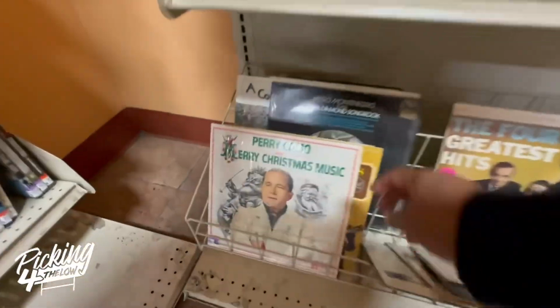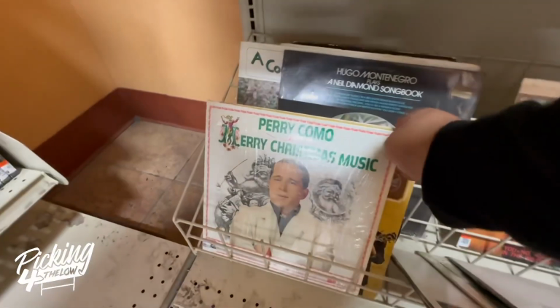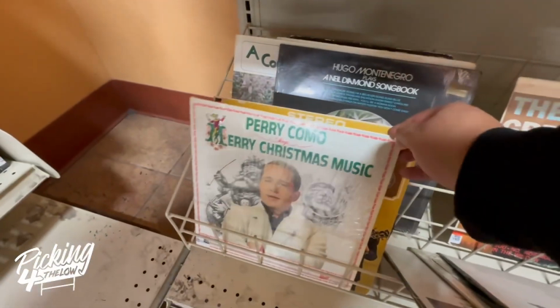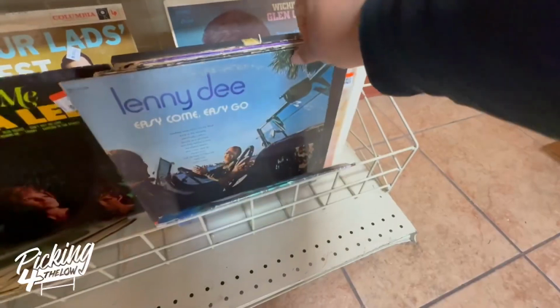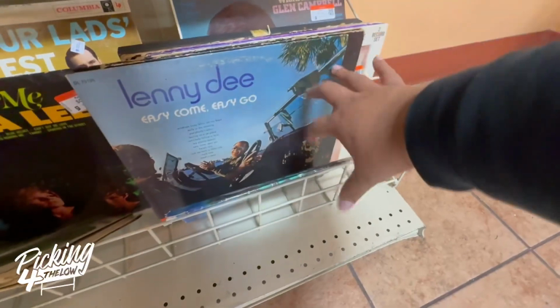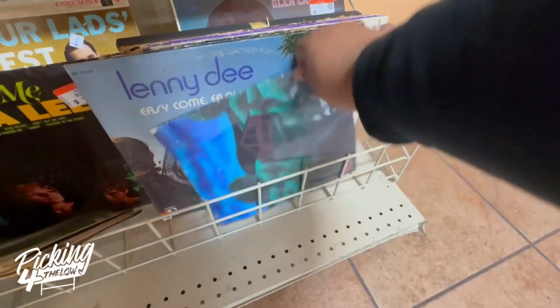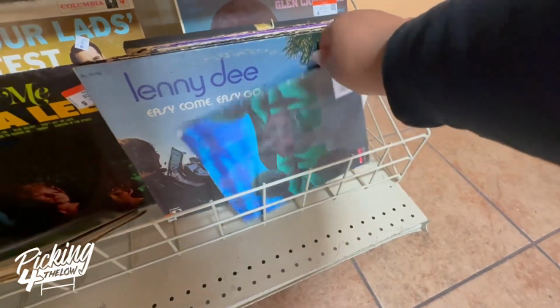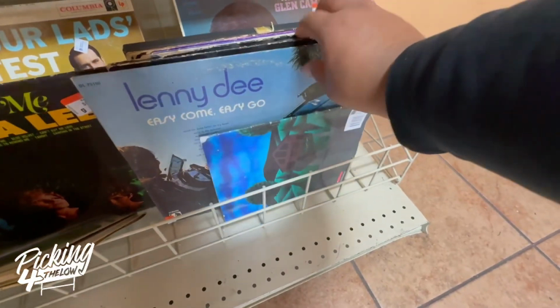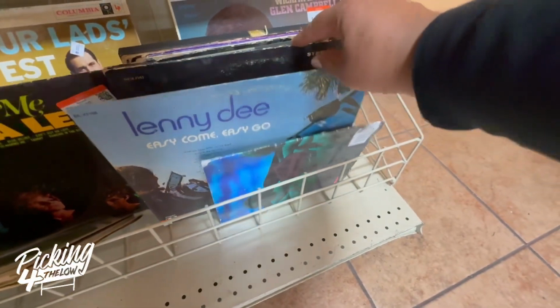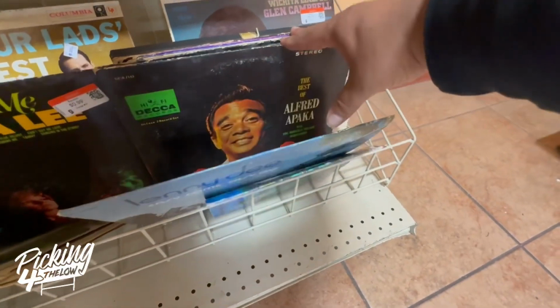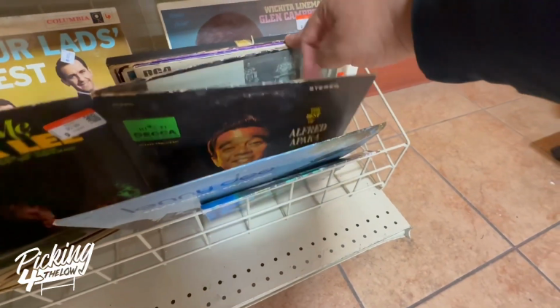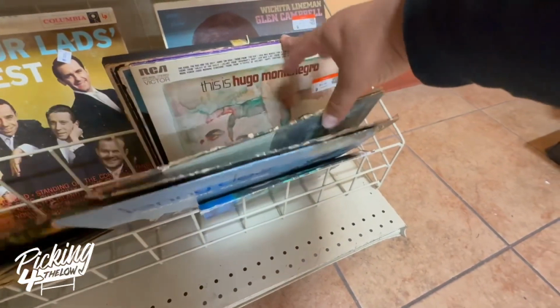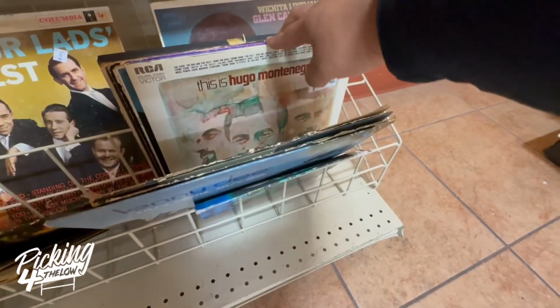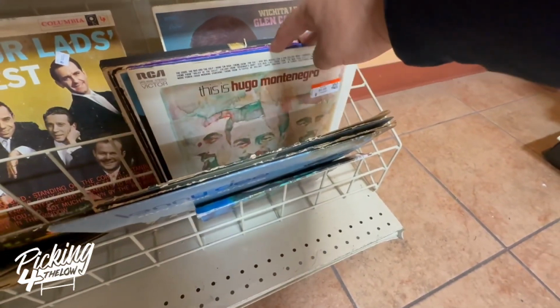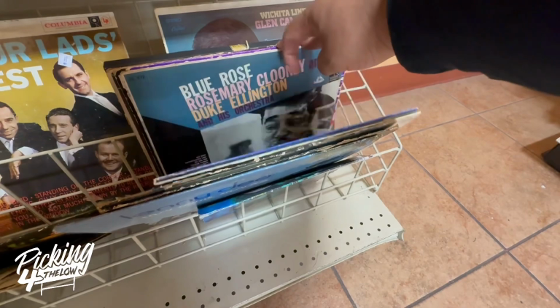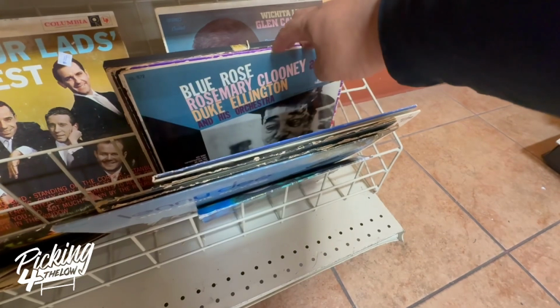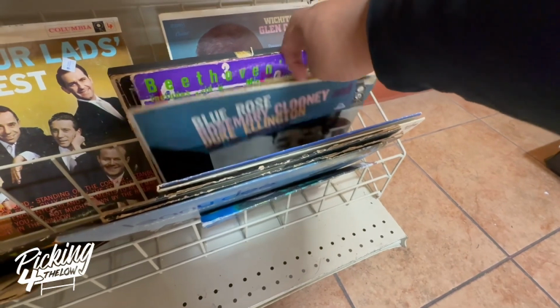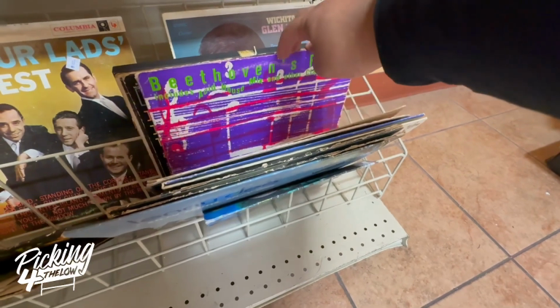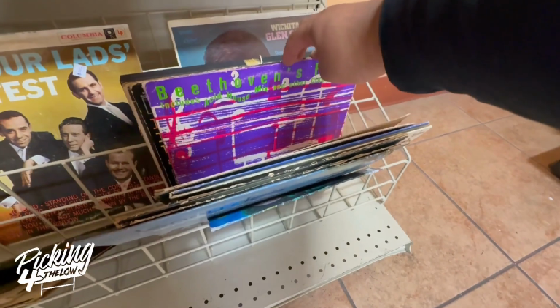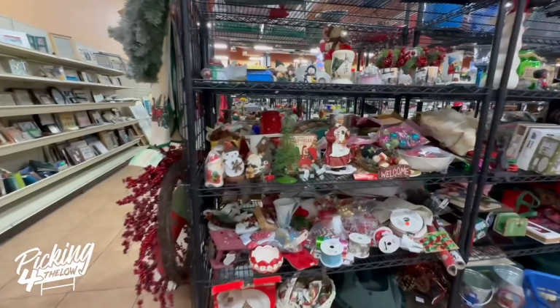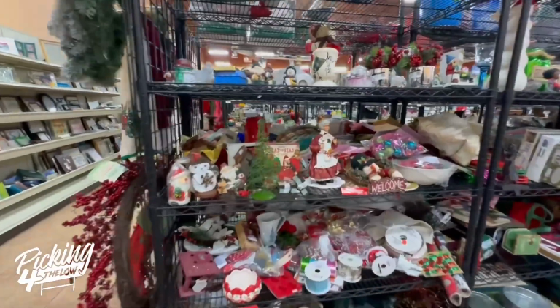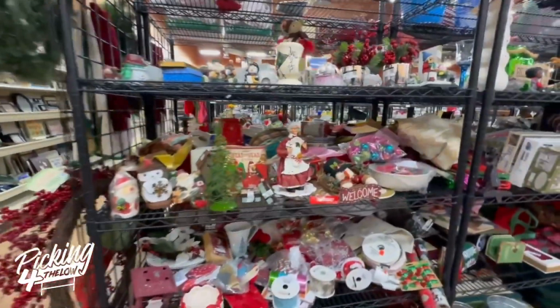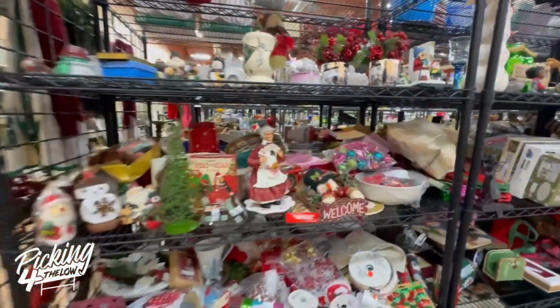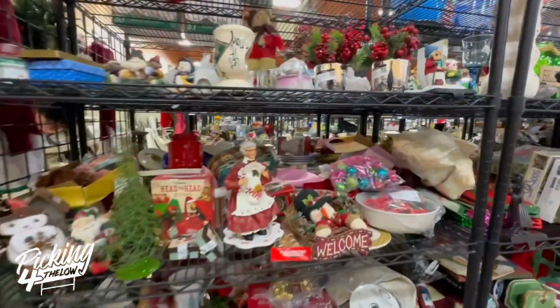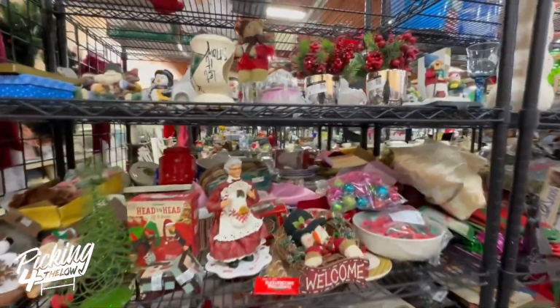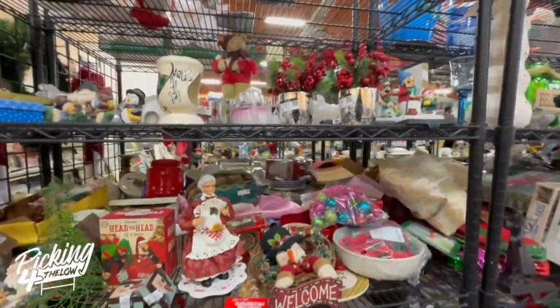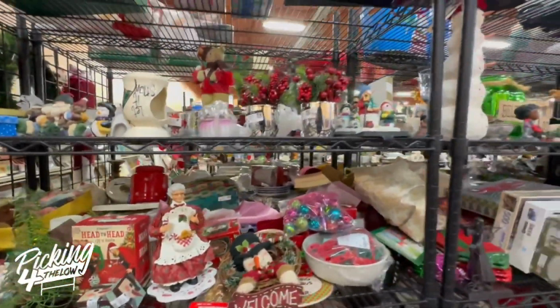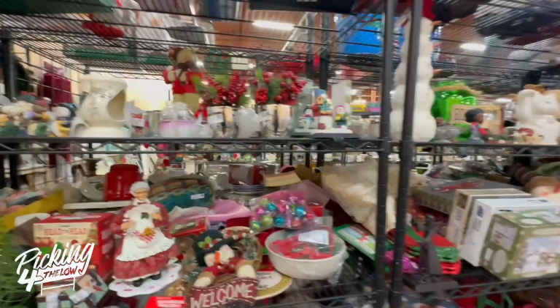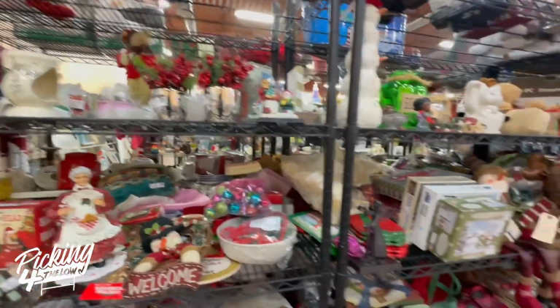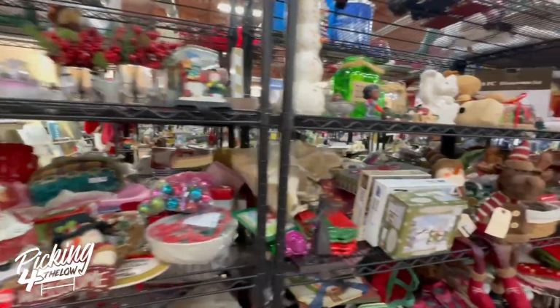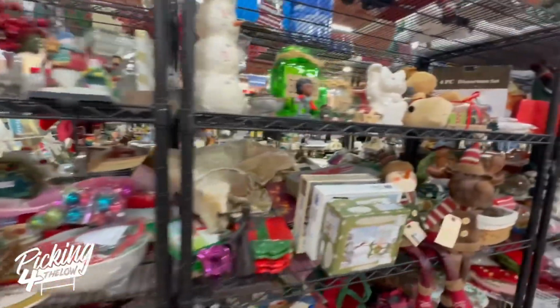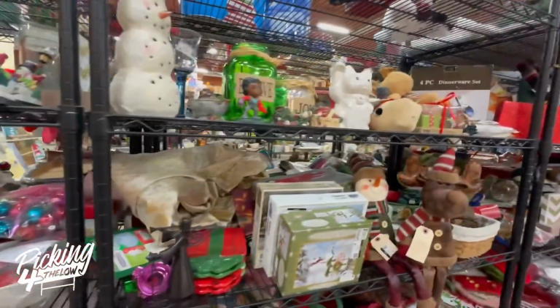This thrift store happens to have a really bad selection of vinyl records — they never have any, or at least not the ones I'm looking for. I still check them out just in case I happen to find my Holy Grail.